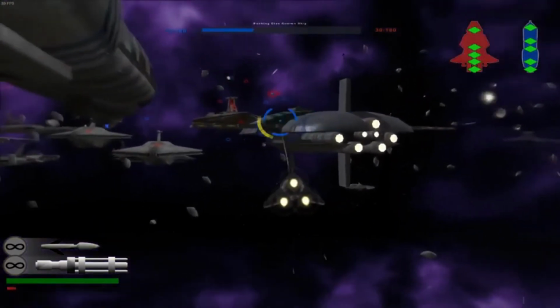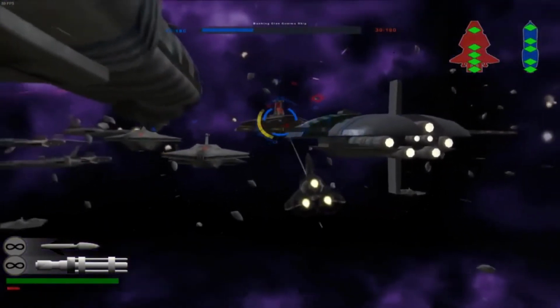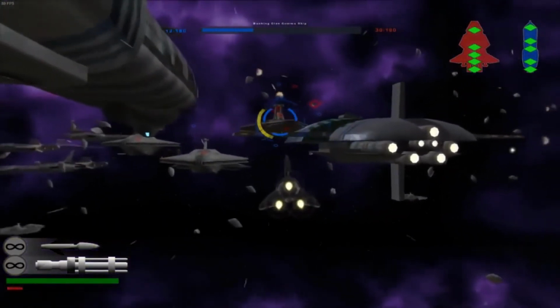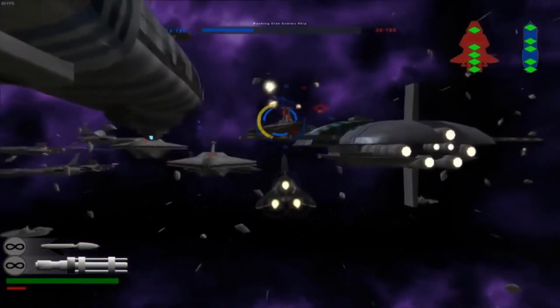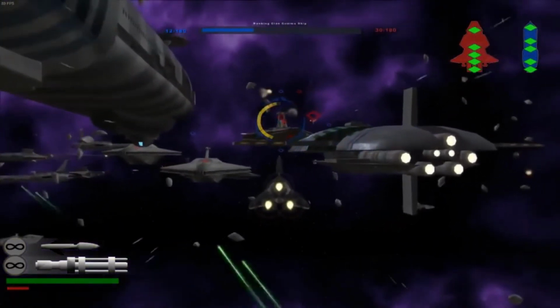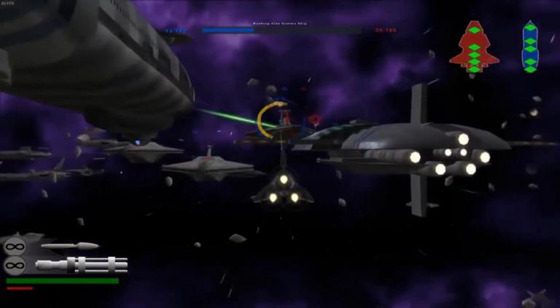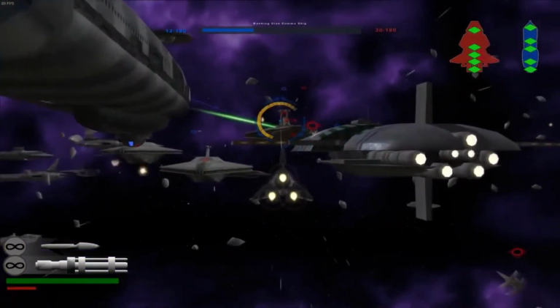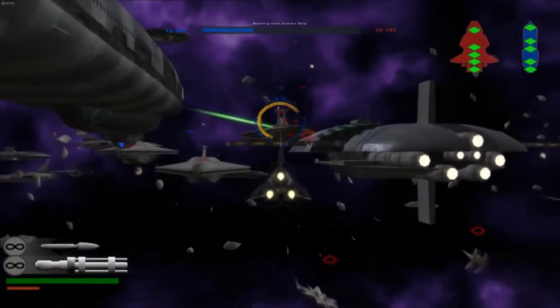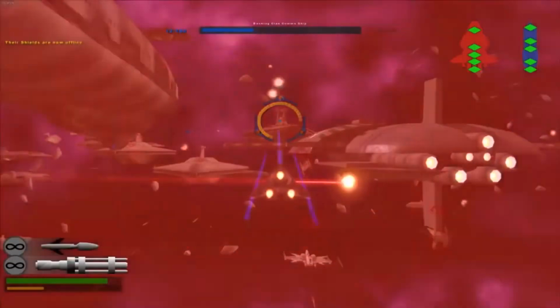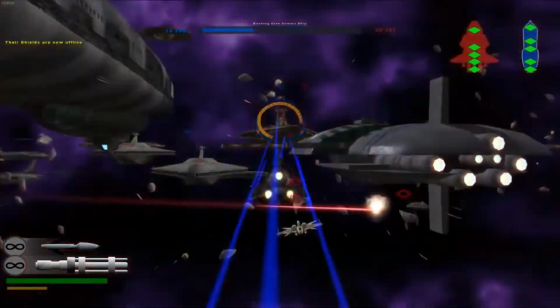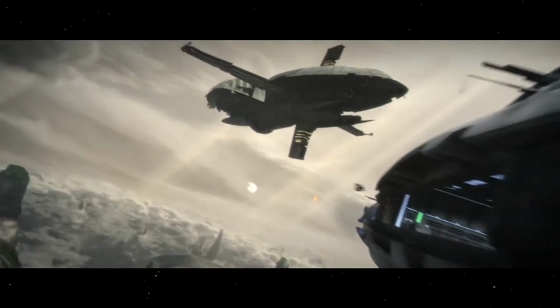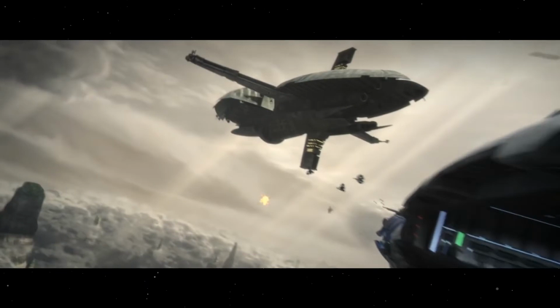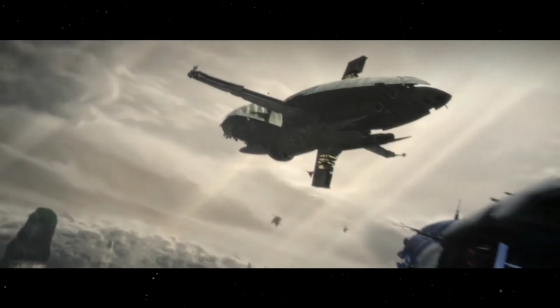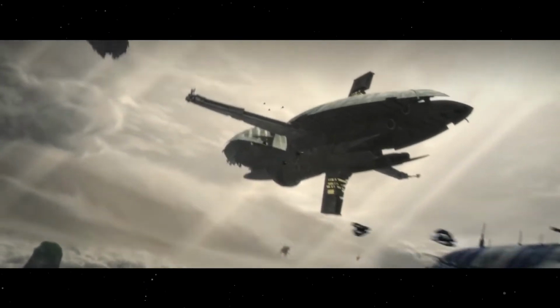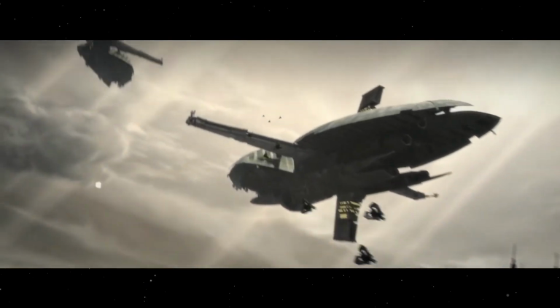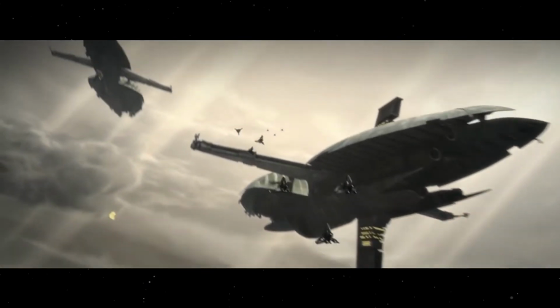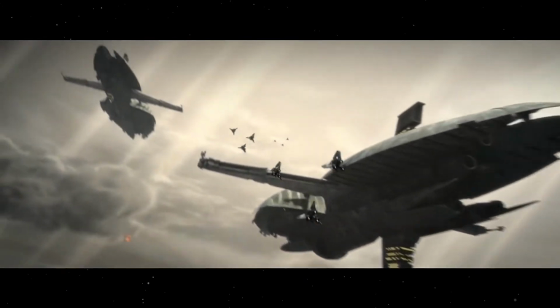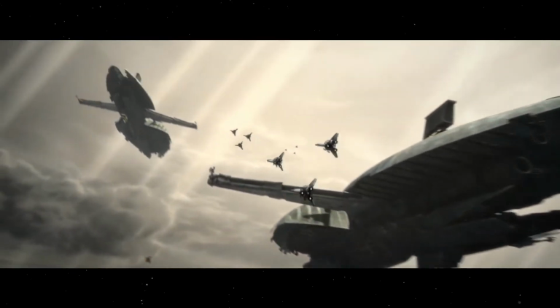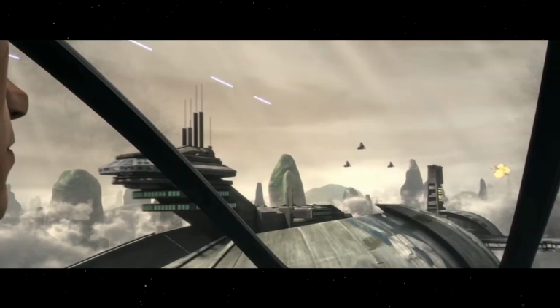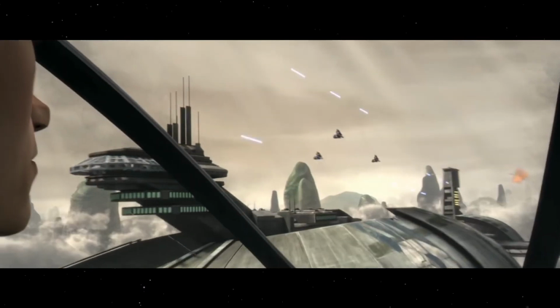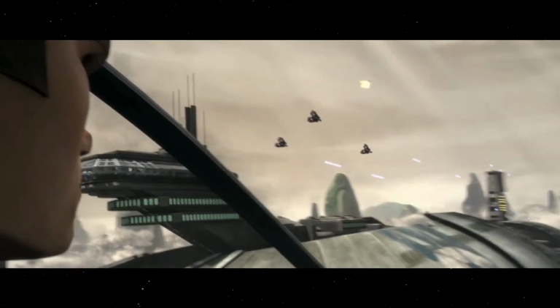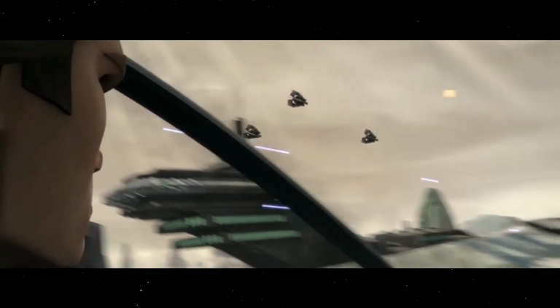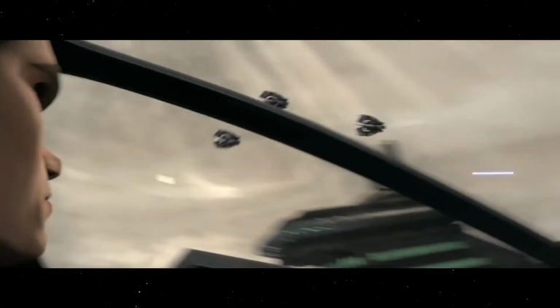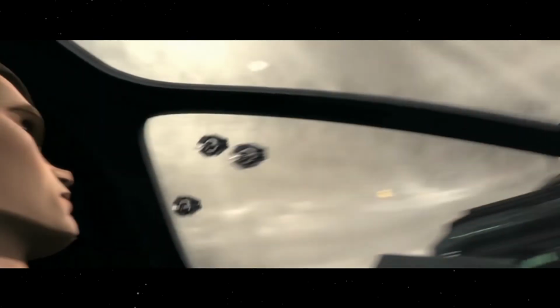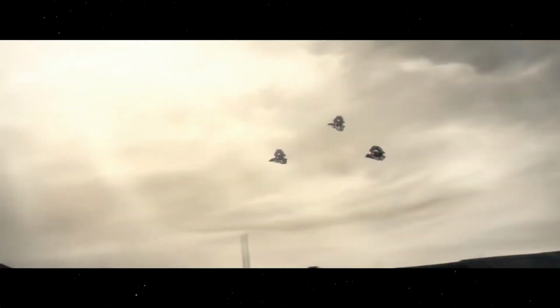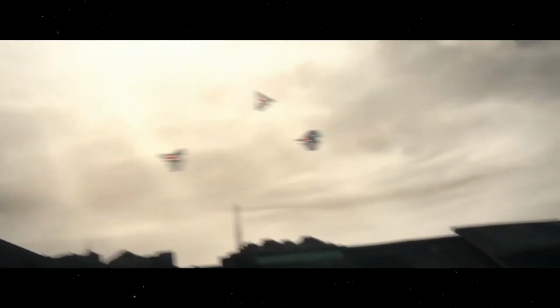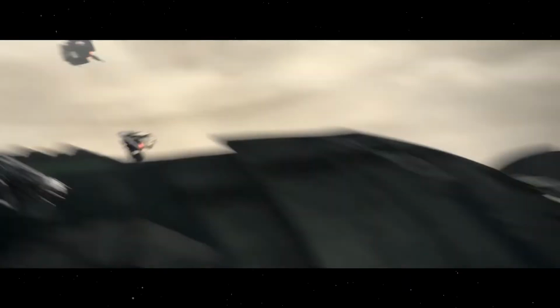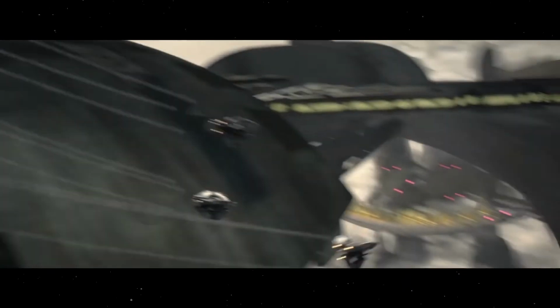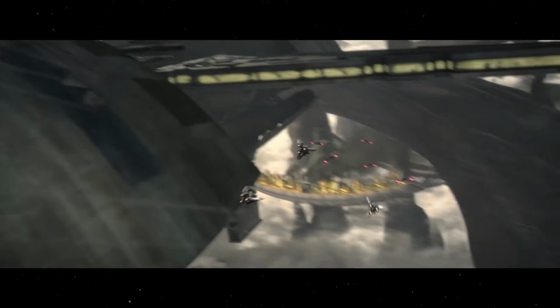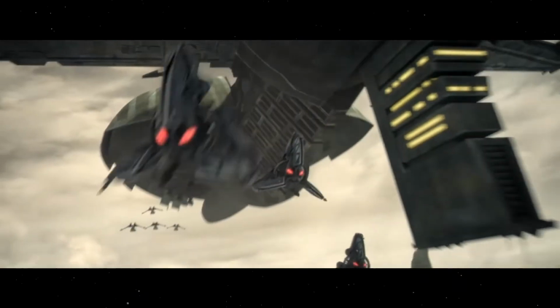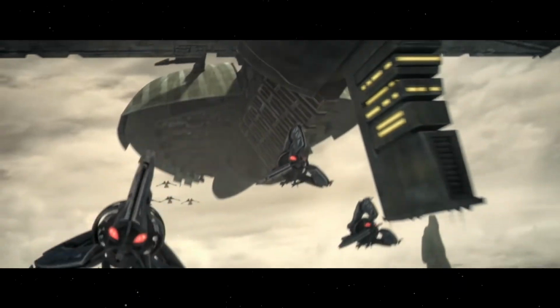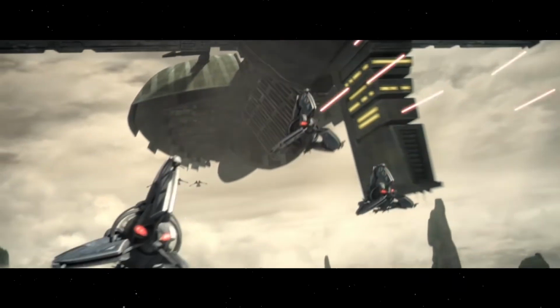The Droid Tri-Fighter was primarily used during the Clone Wars, and was seen in several major battles of the Clone Wars TV show, including battles on Sullust, Dathomir, and the Siege of Coruscant.